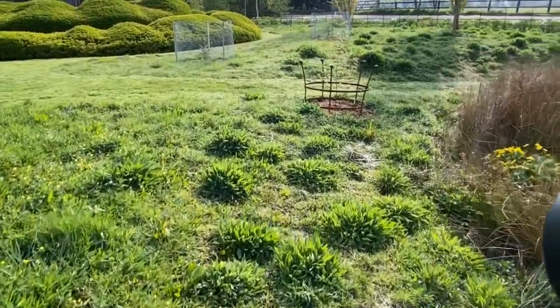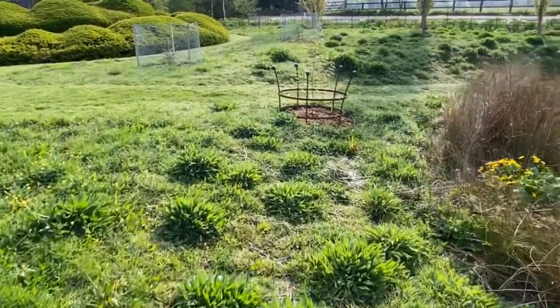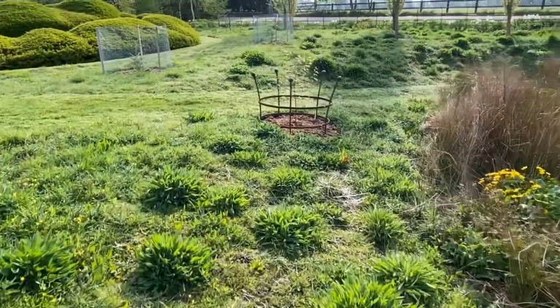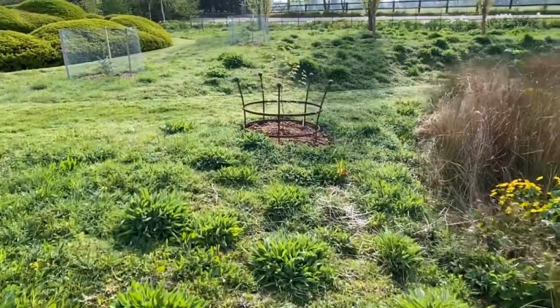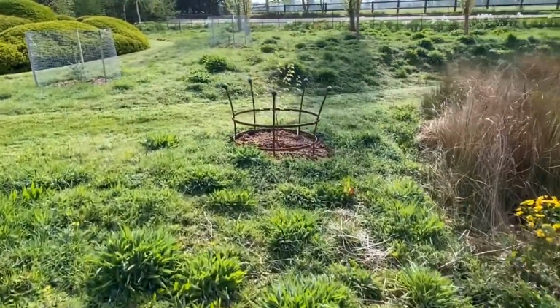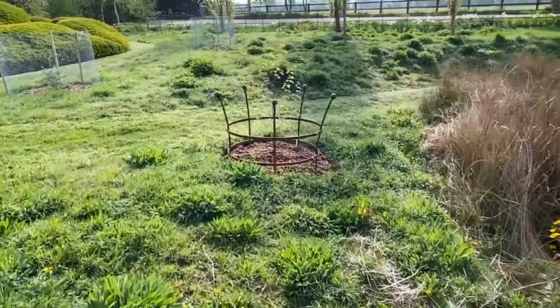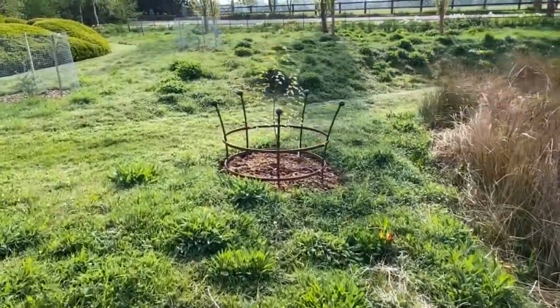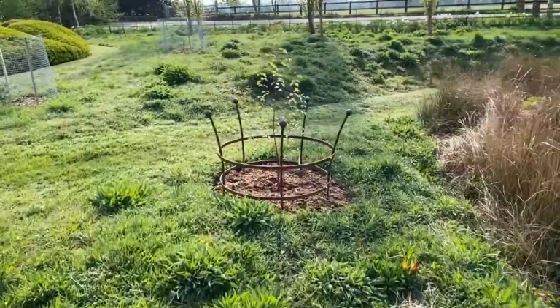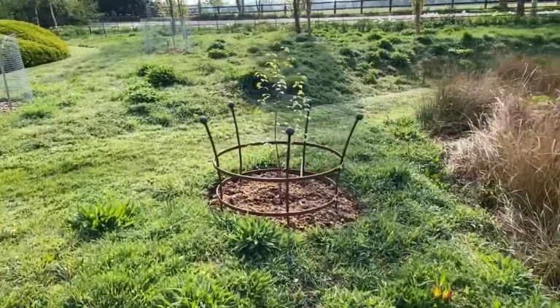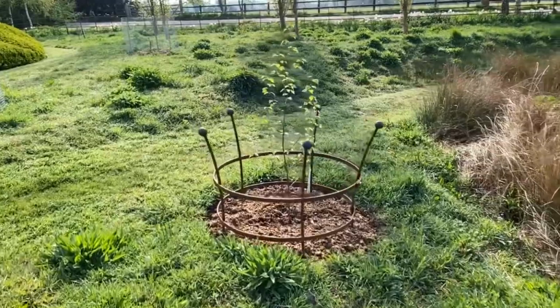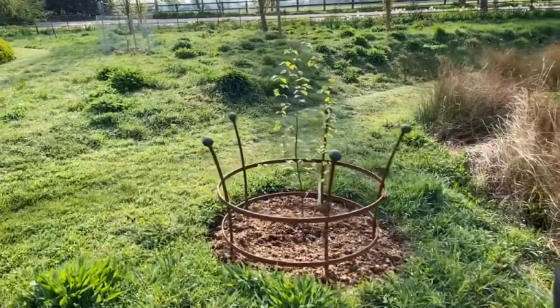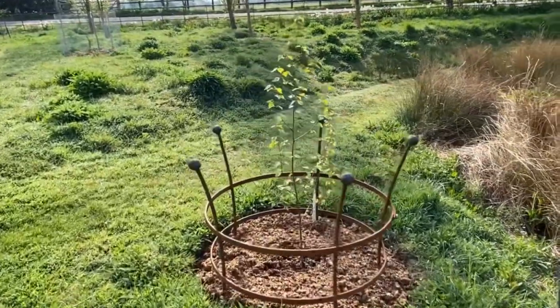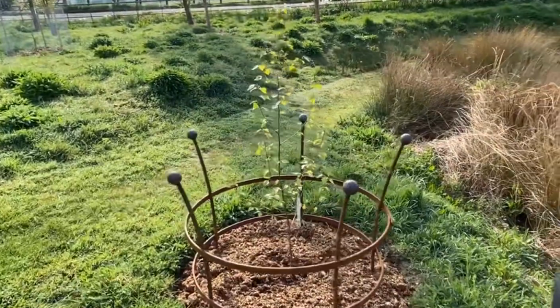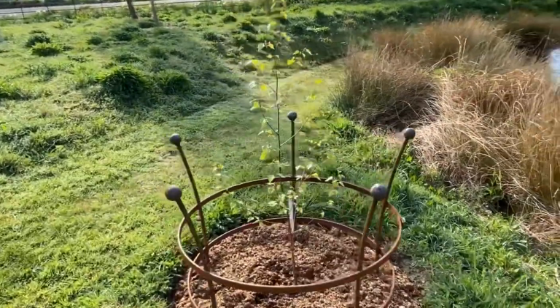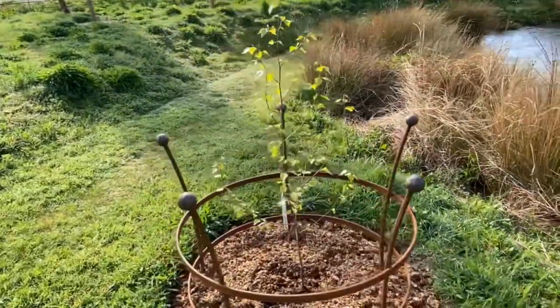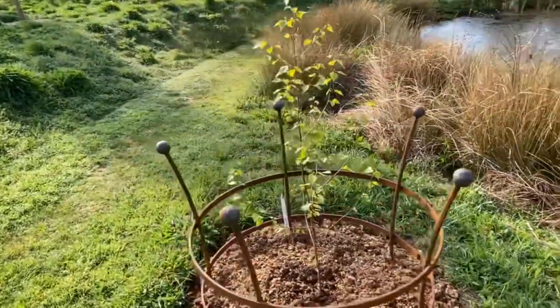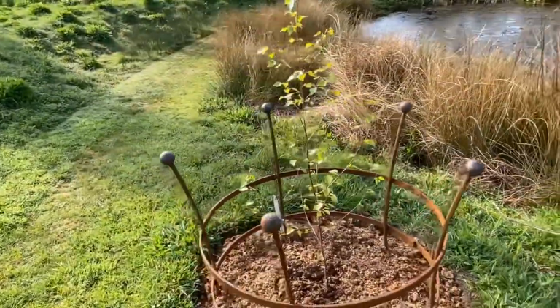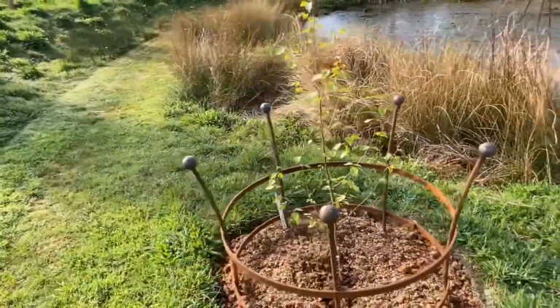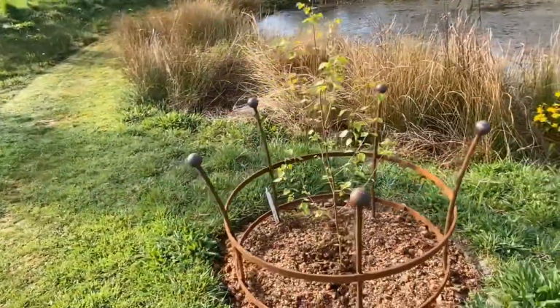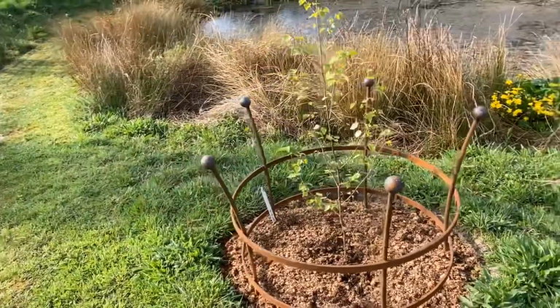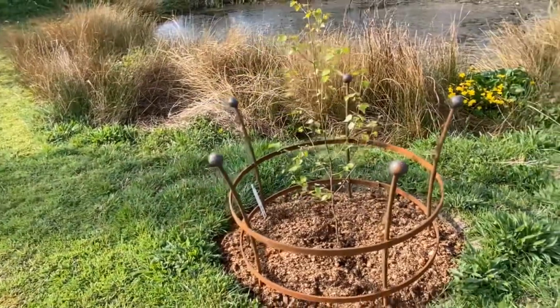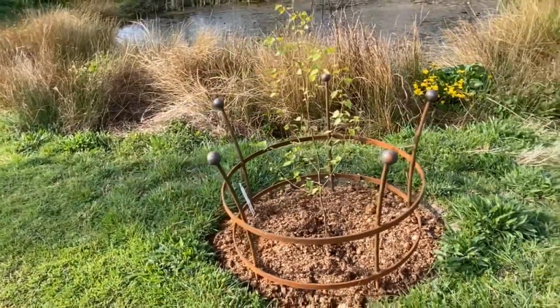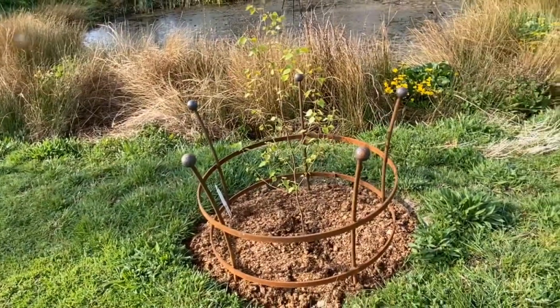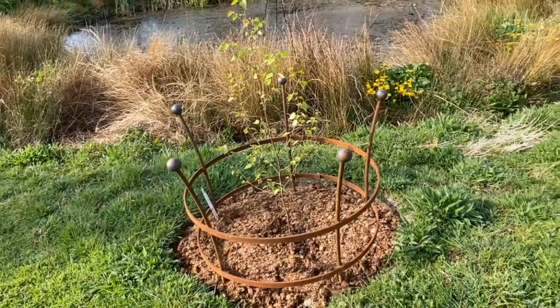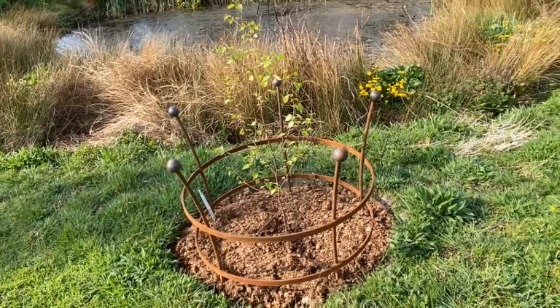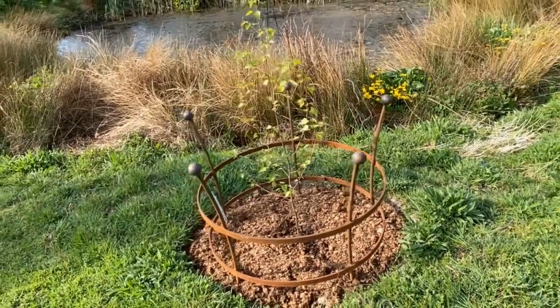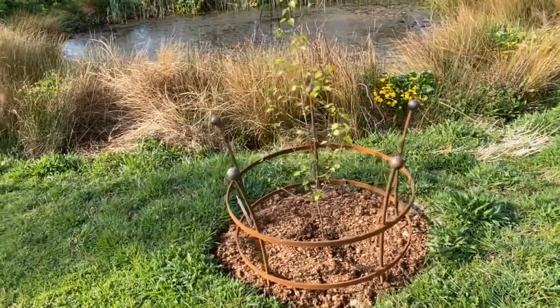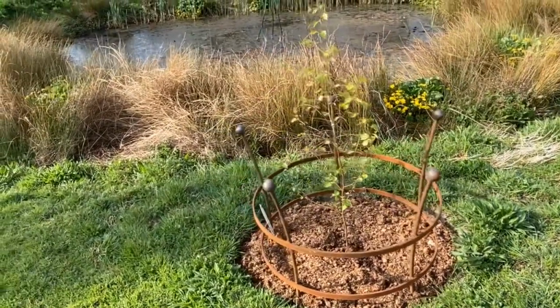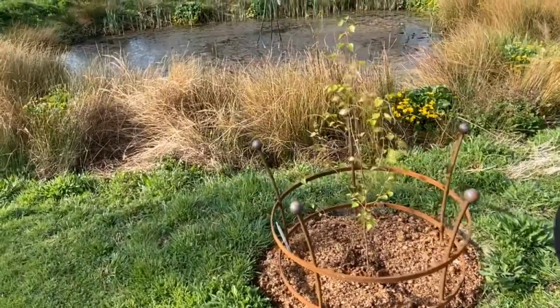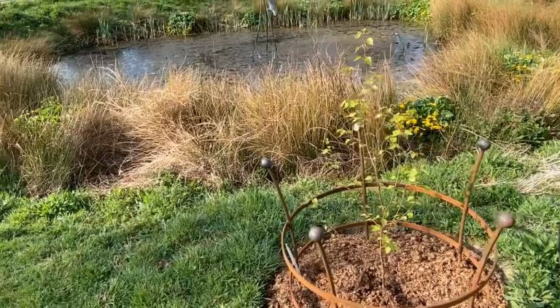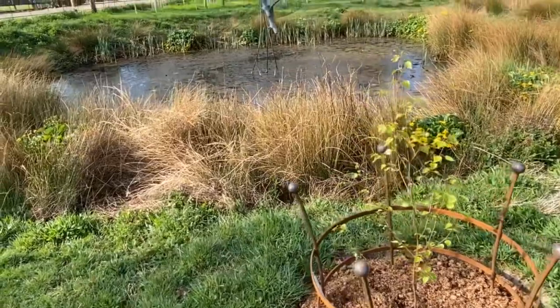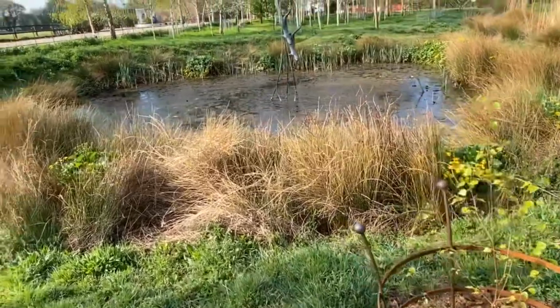This is one of my newly designed tree guards — there'll be a lot of these going up around the park. They're basically to discourage the roe deer from coming in and eating and thrashing the small trees, which we do occasionally get problems with.